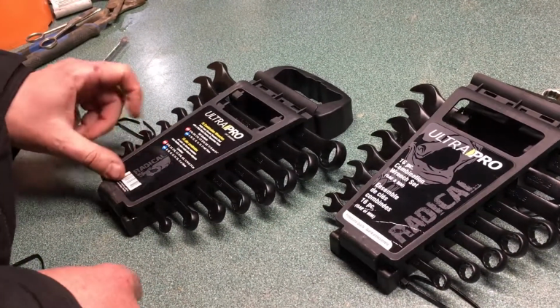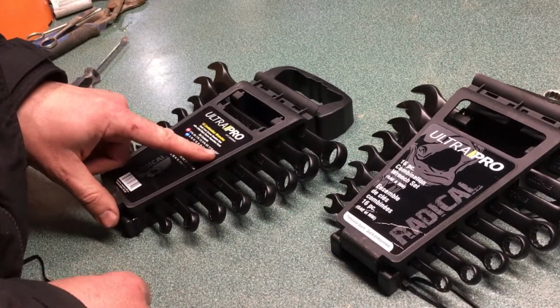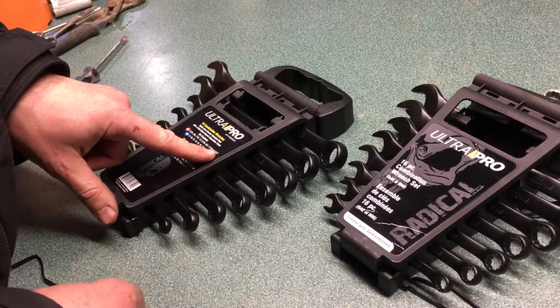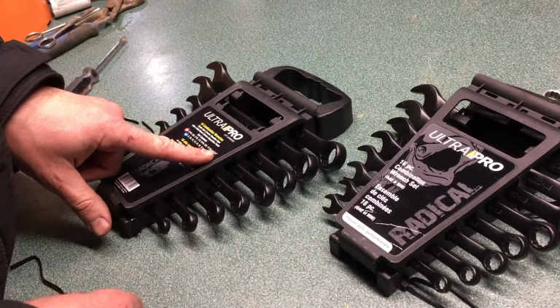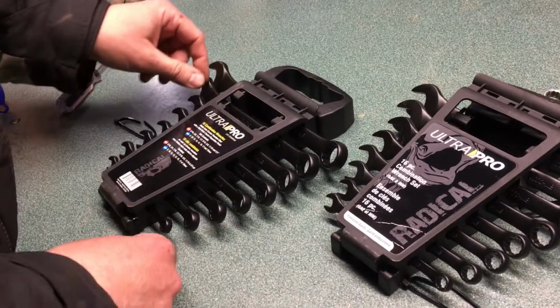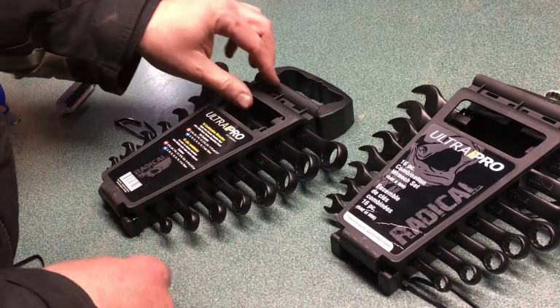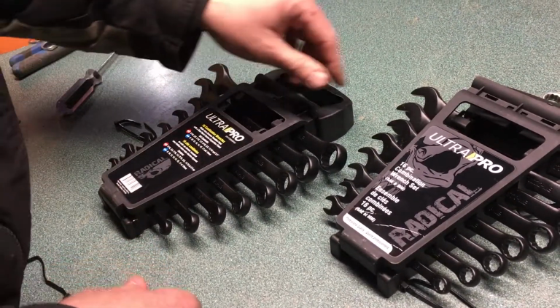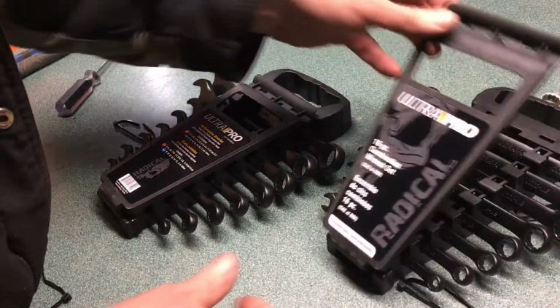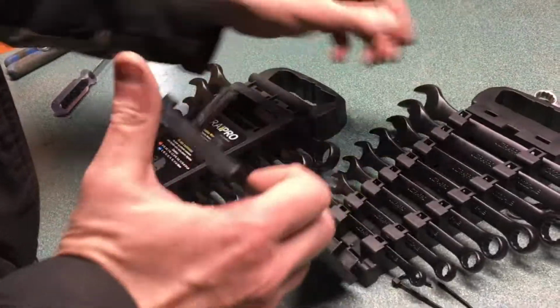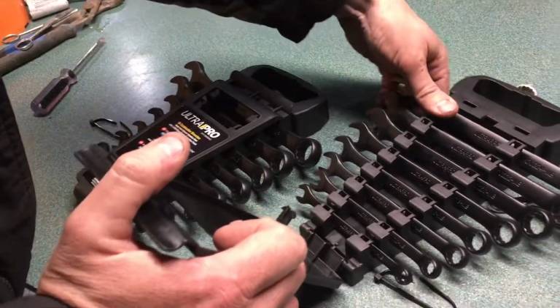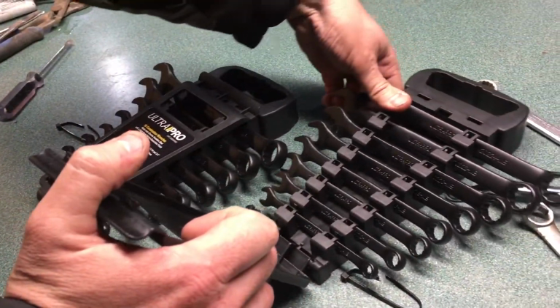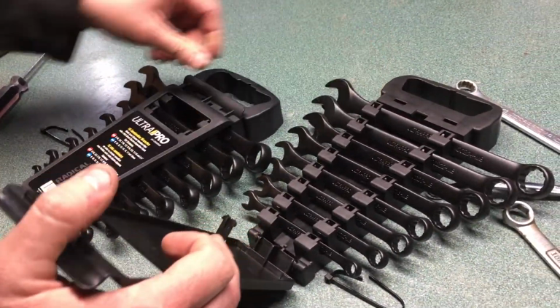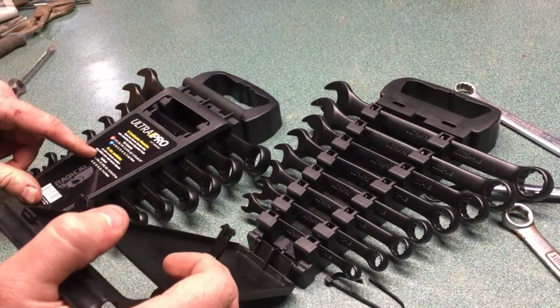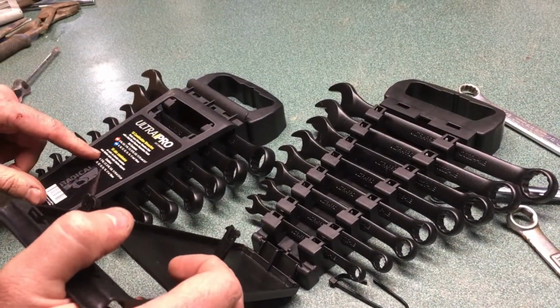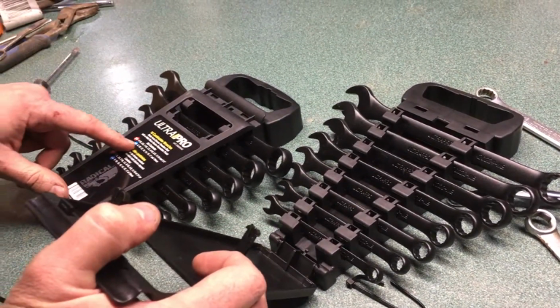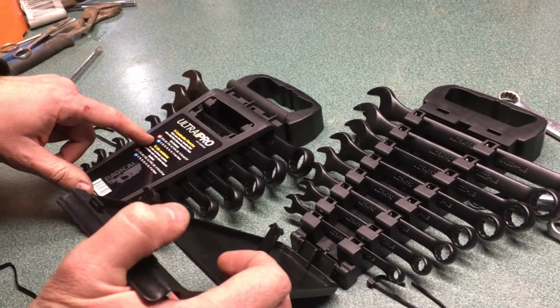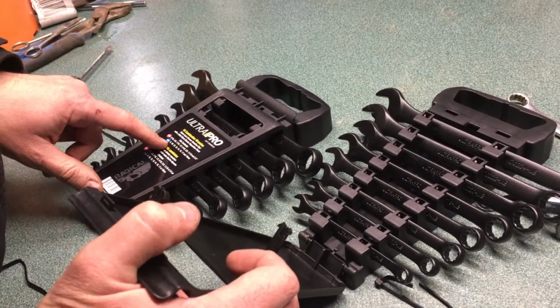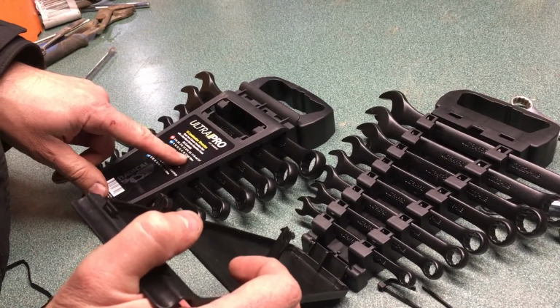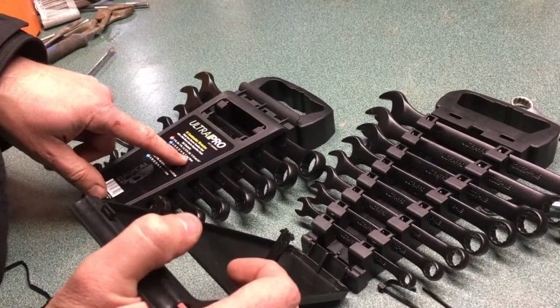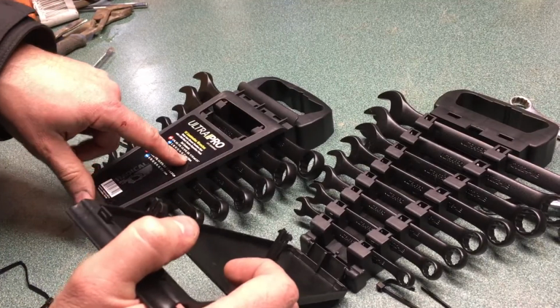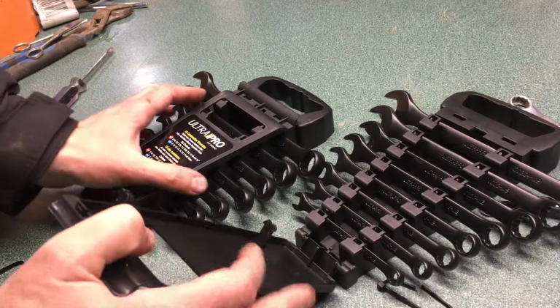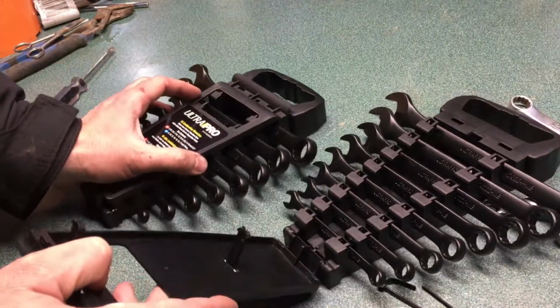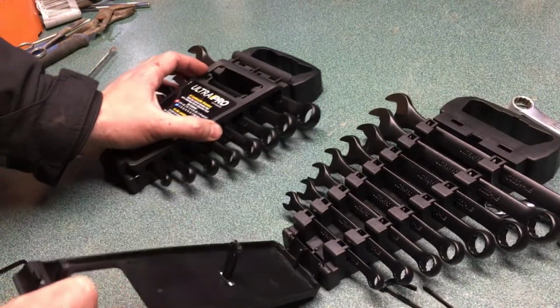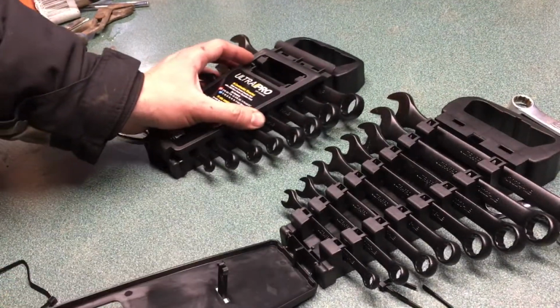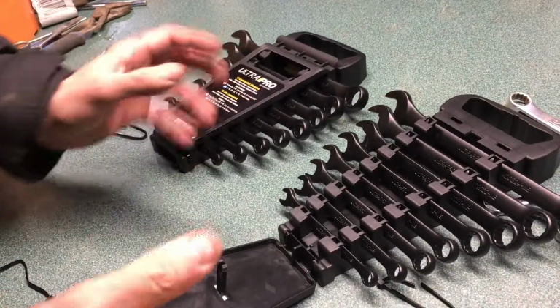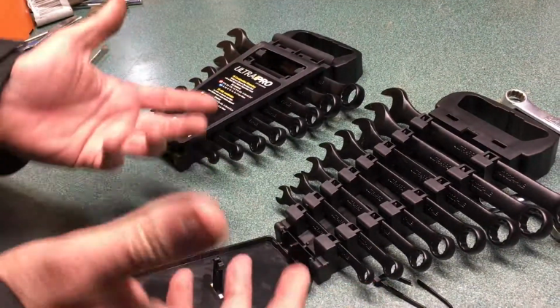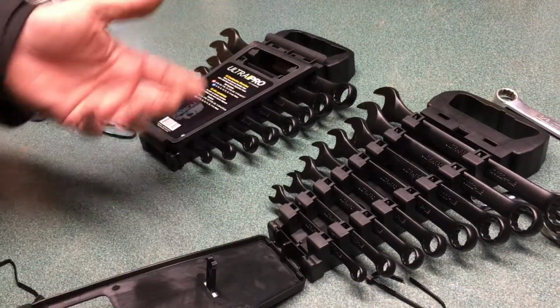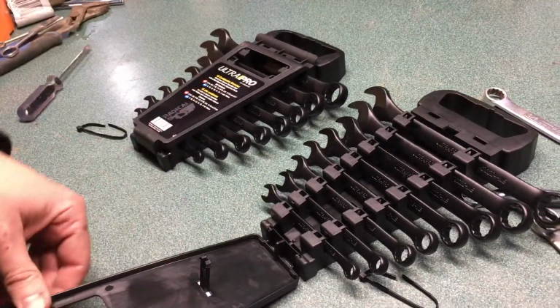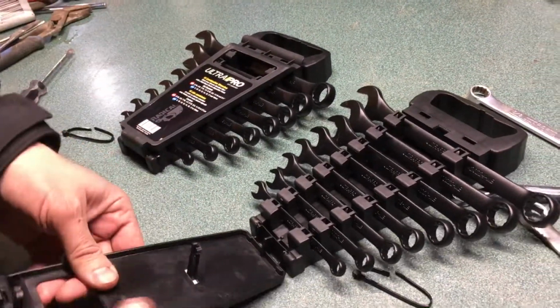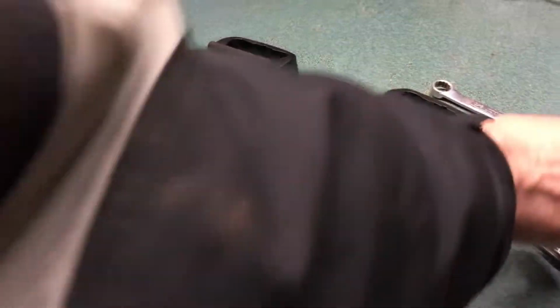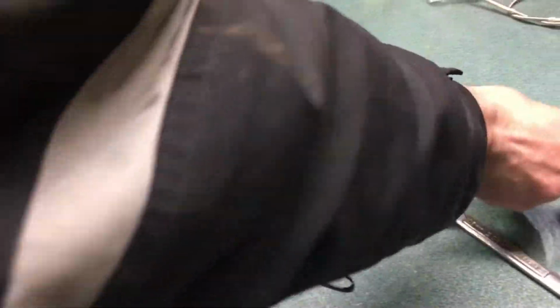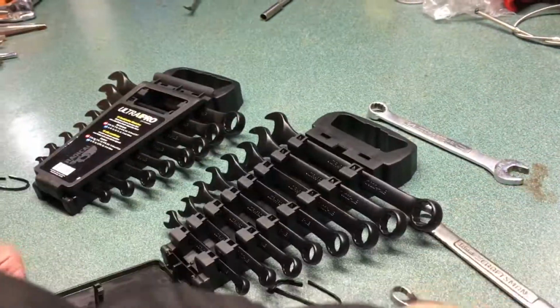On the SAE side it goes from five-sixteenths all the way up to three-quarter — here's the three-quarter. Then metric goes from 8 millimeter to 19 millimeter, which is fairly decent. But wrenches are wrenches; you can get them at the dollar store — the difference is in the quality.